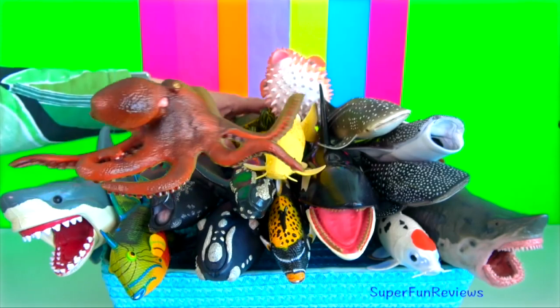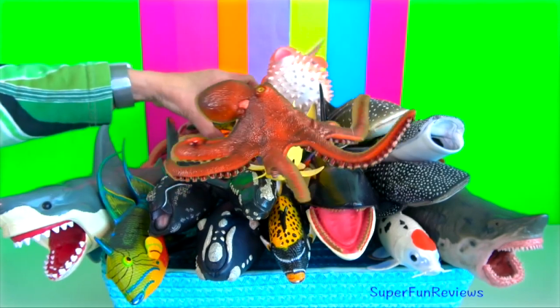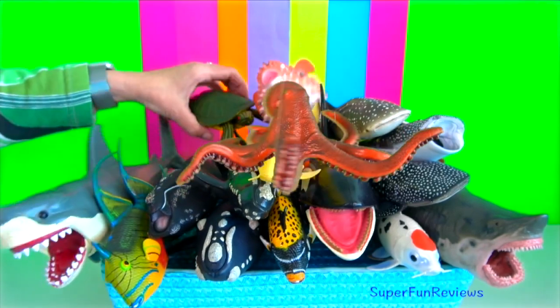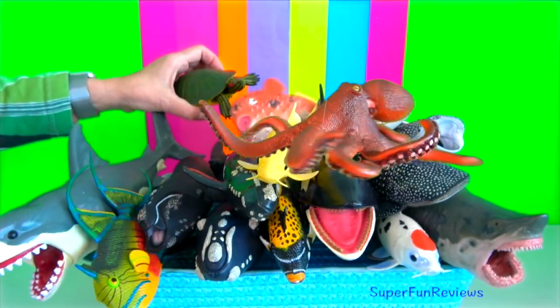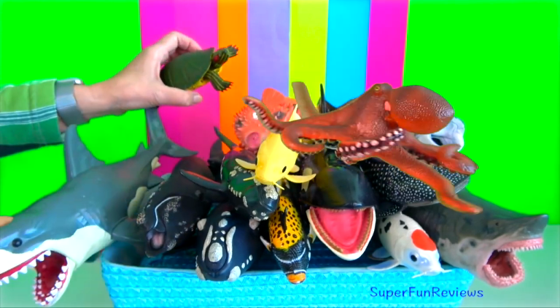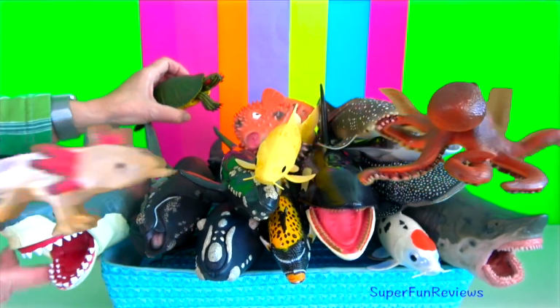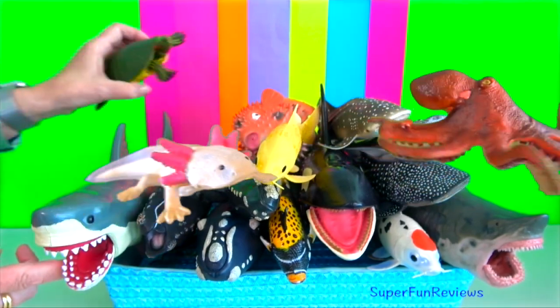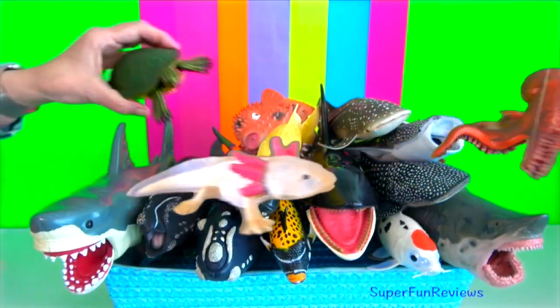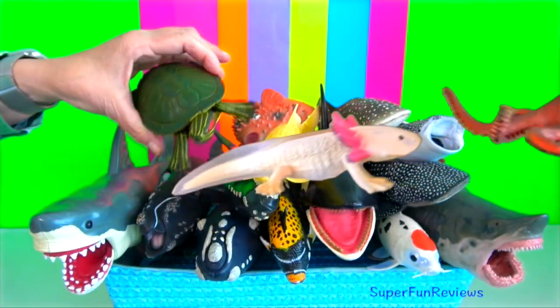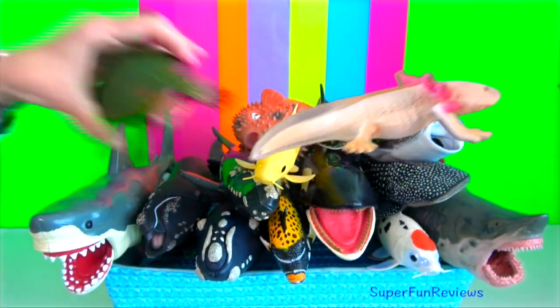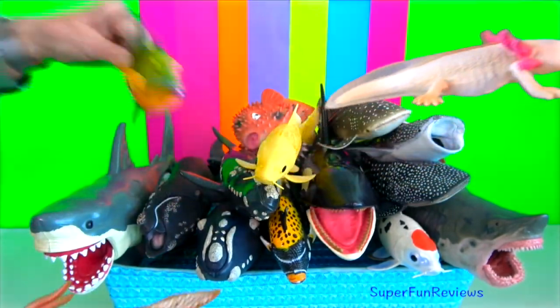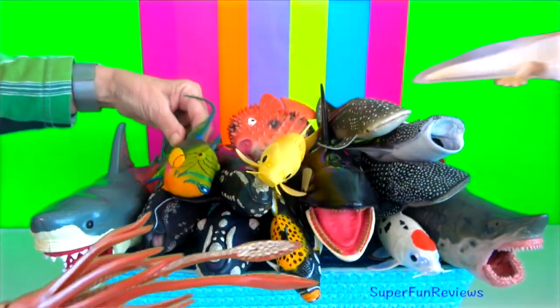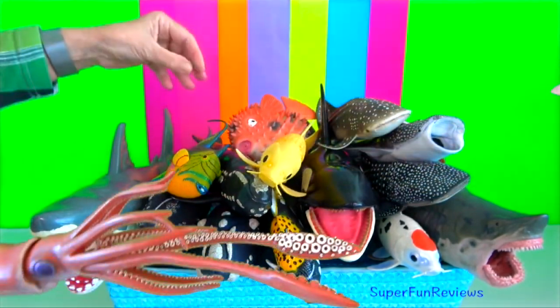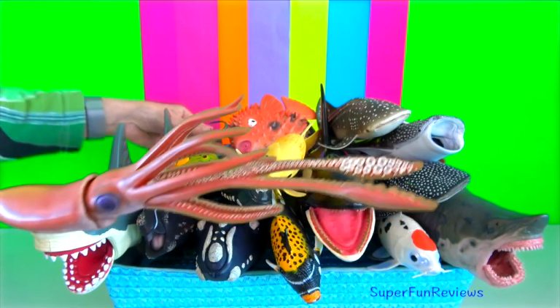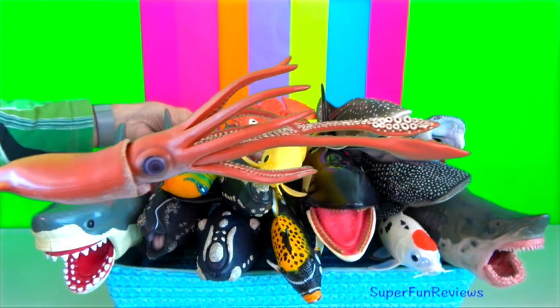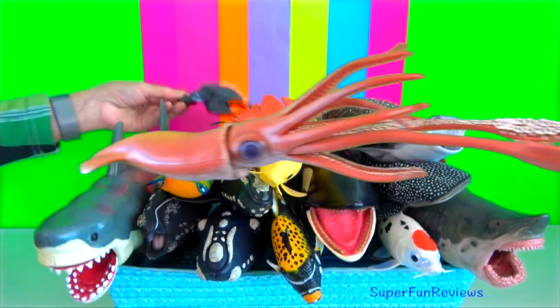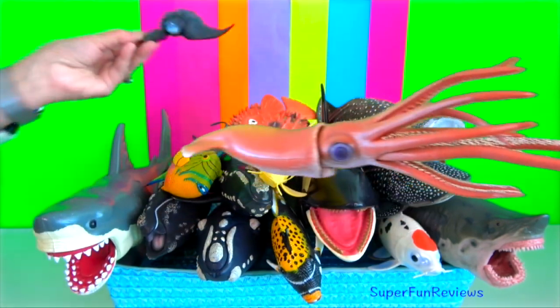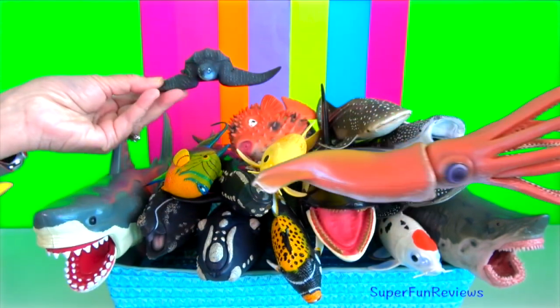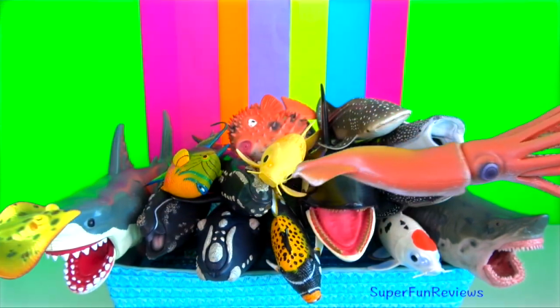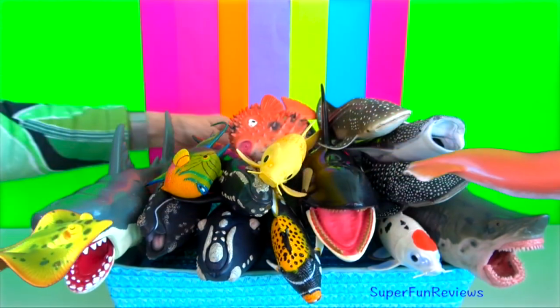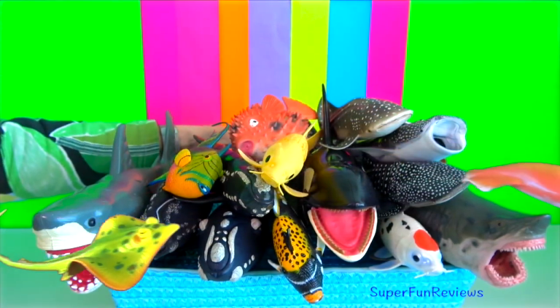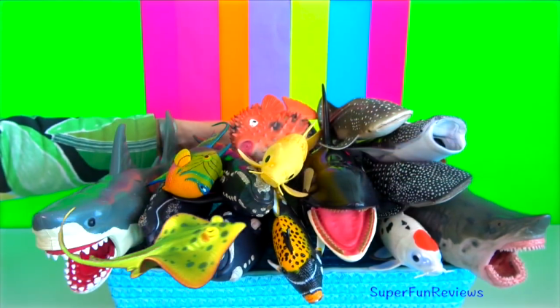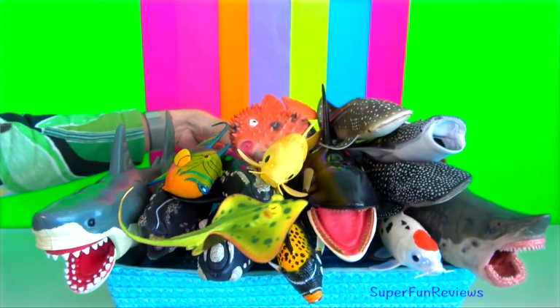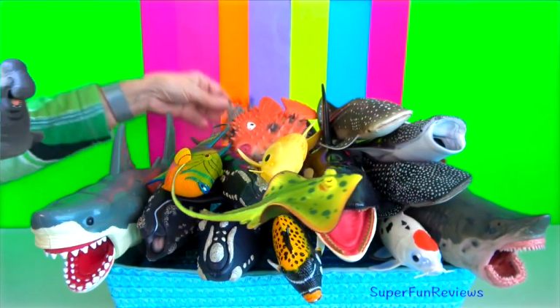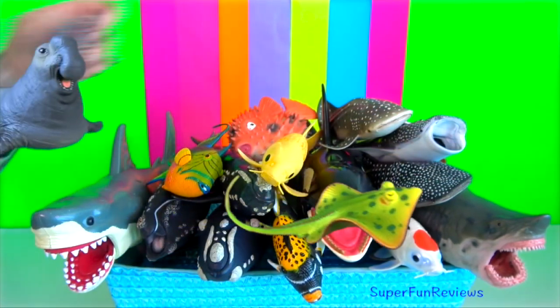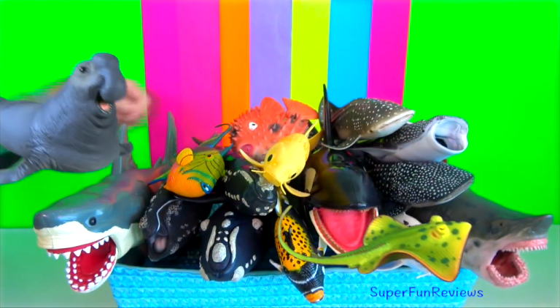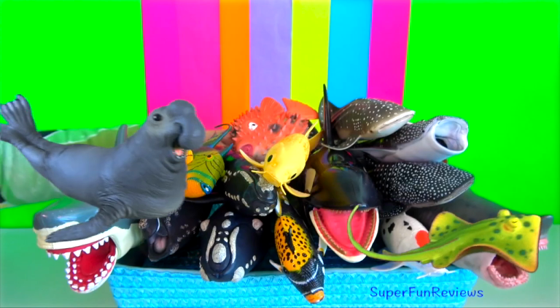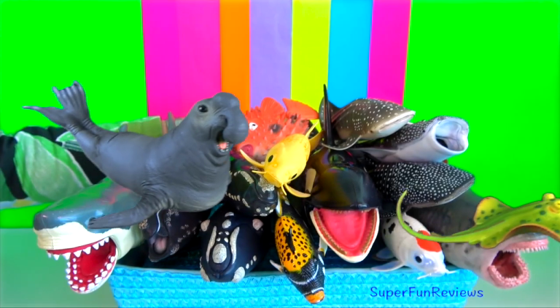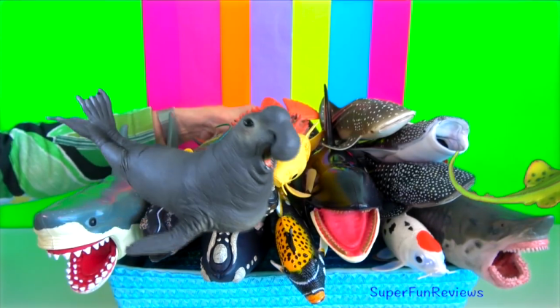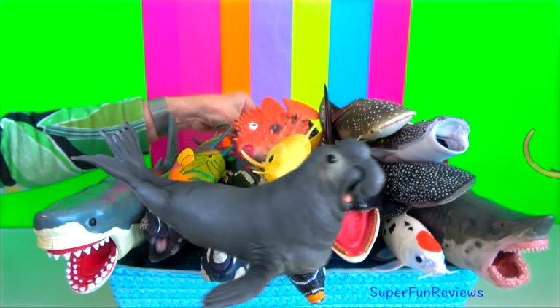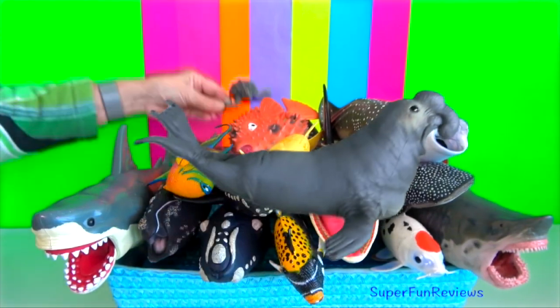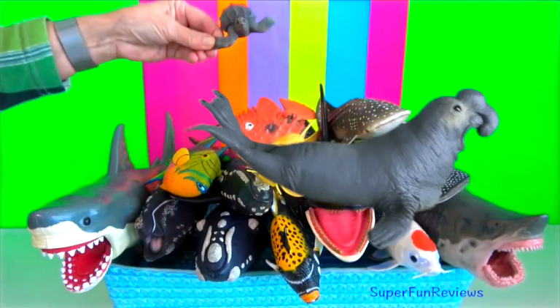Shrimp will protect the coral polyps from predators. Starfish don't have blood. Jellyfish have been around longer than dinosaurs. Corals are animals, but they also provide habitats for other sea creatures and protect coastlines.